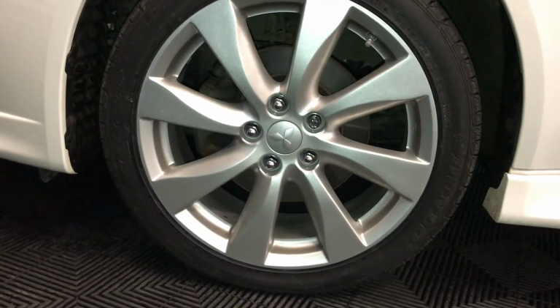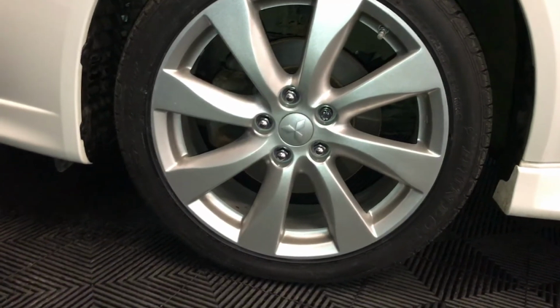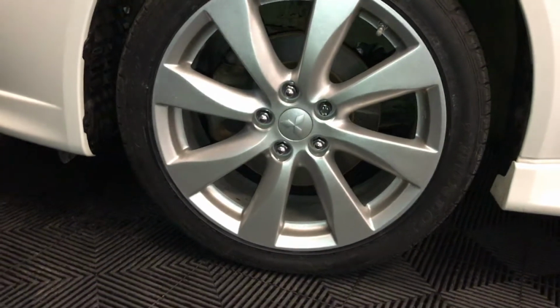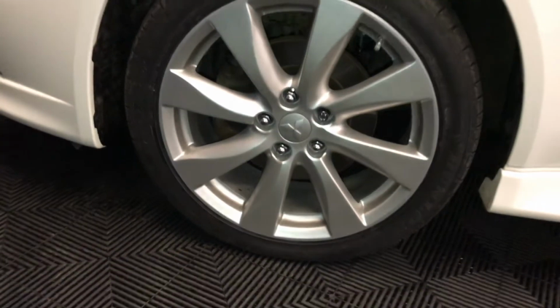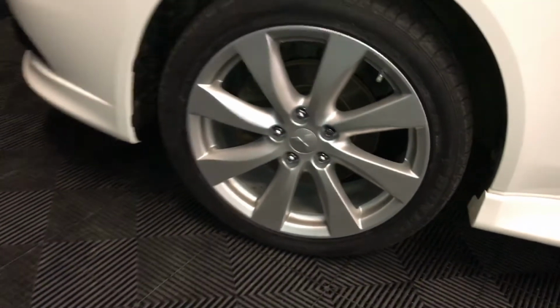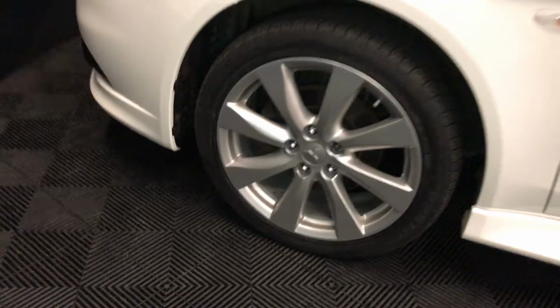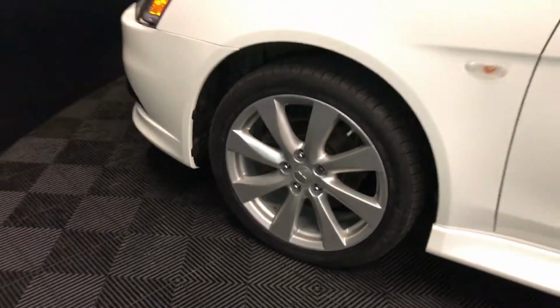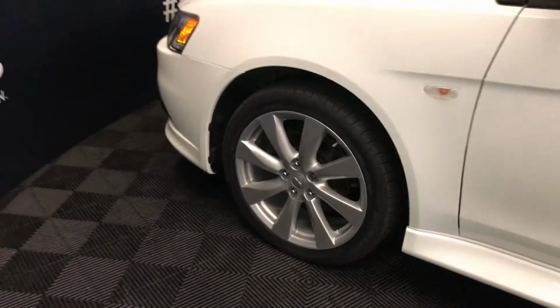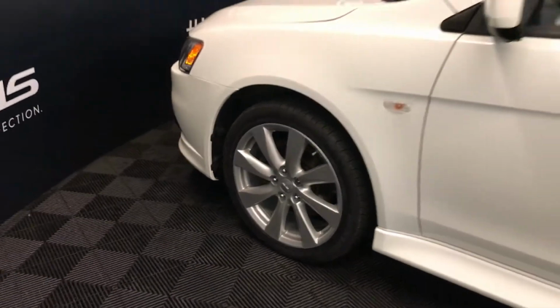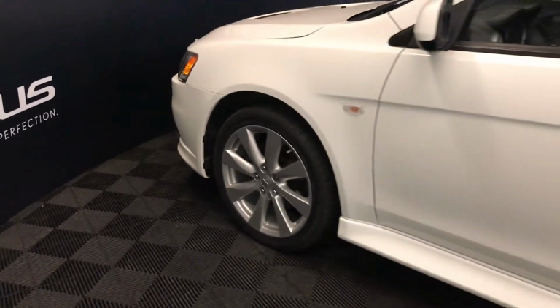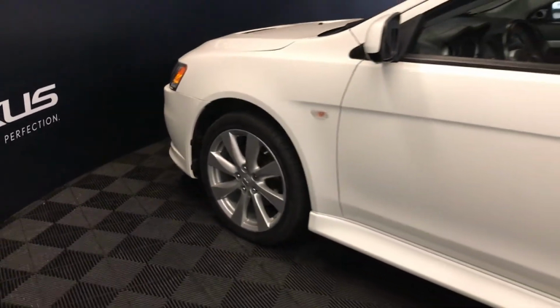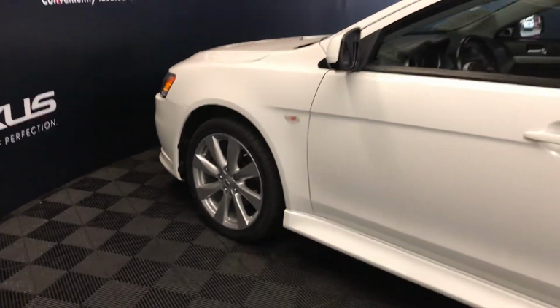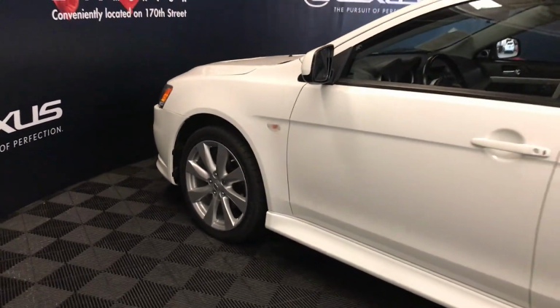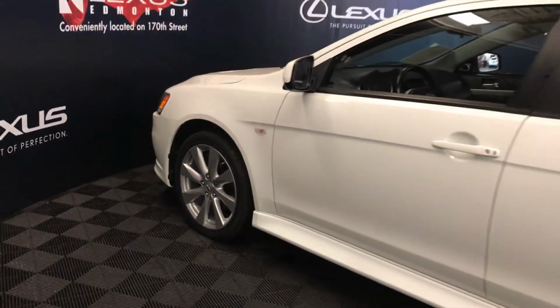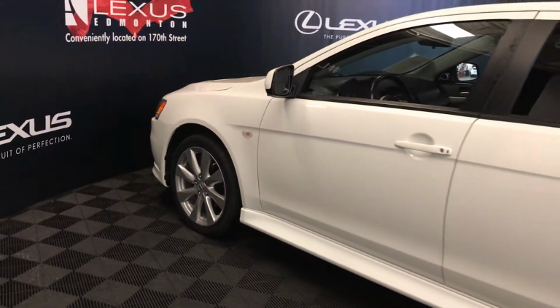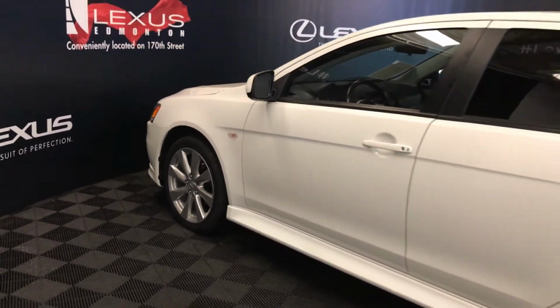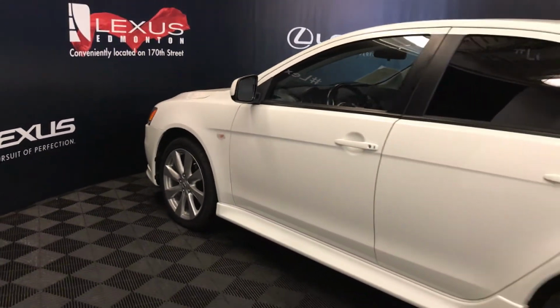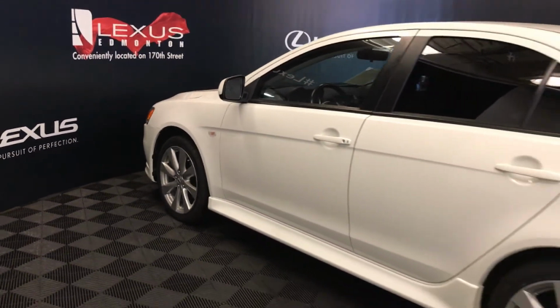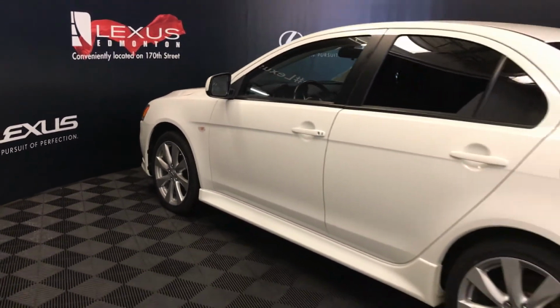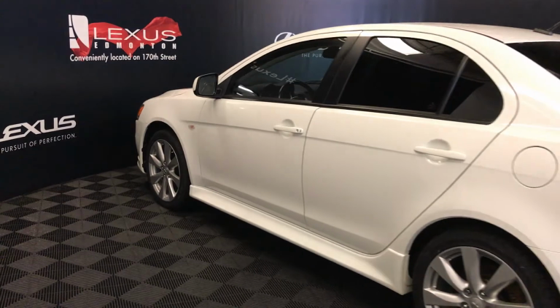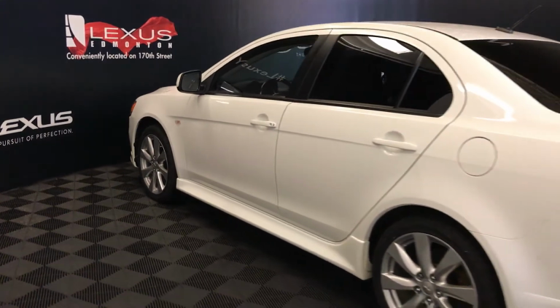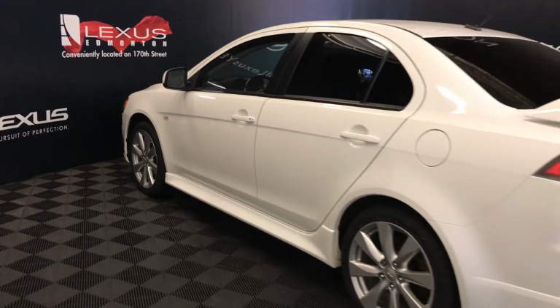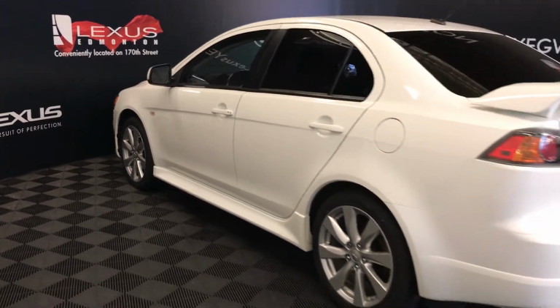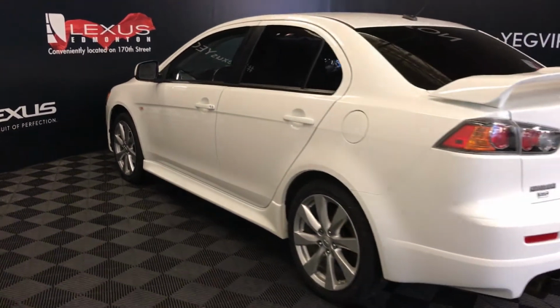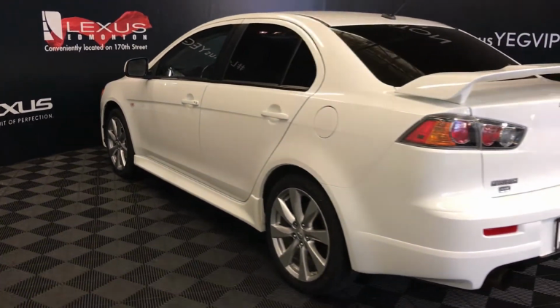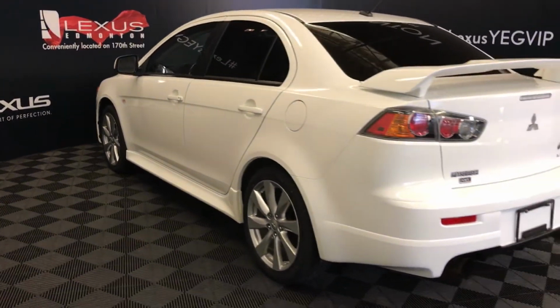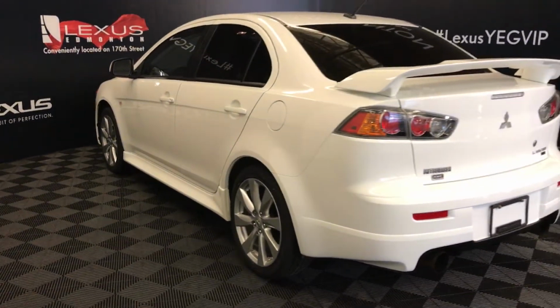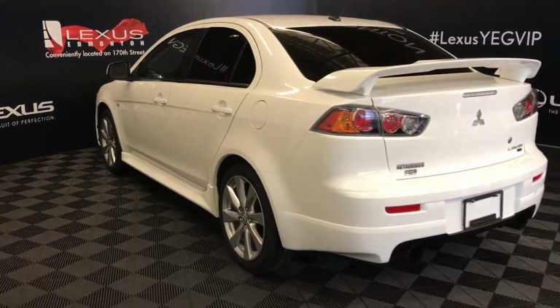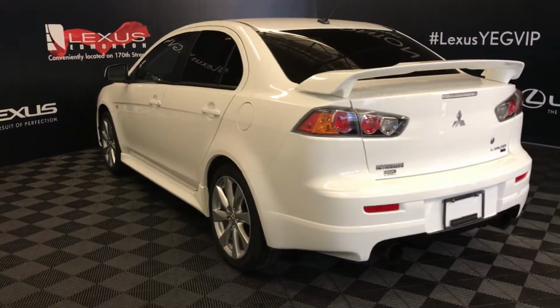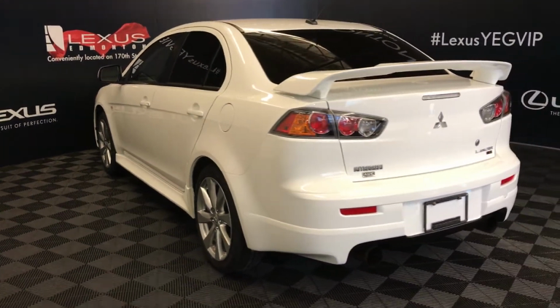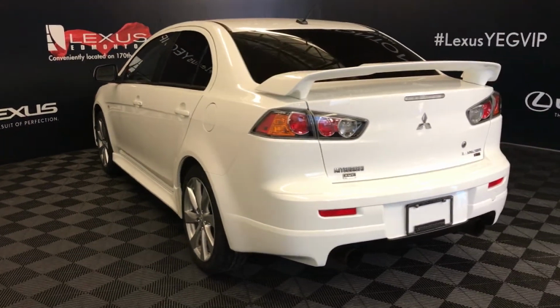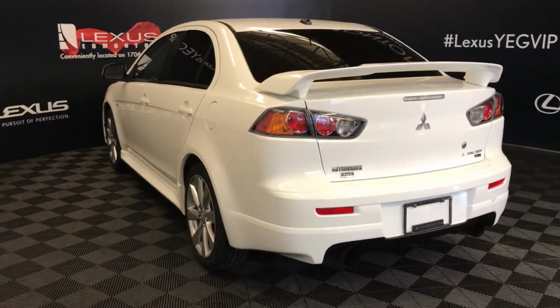18-inch wheels with wheel locks. Keyless entry. Rear spoiler. Aftermarket exhaust.